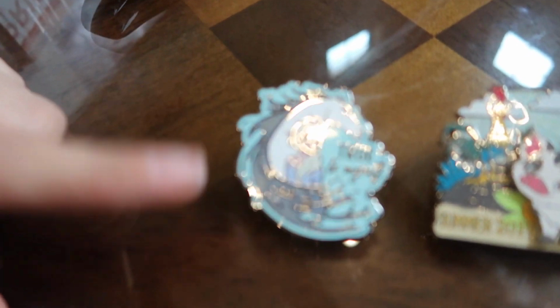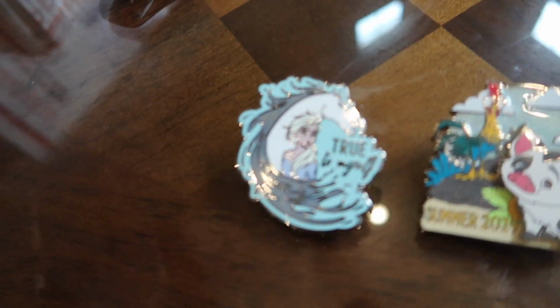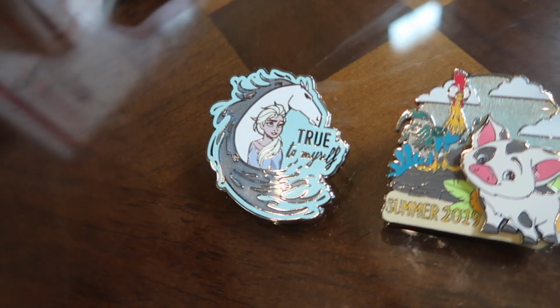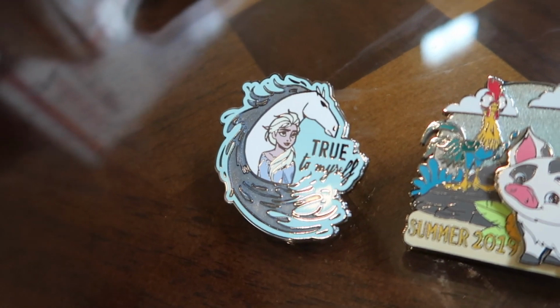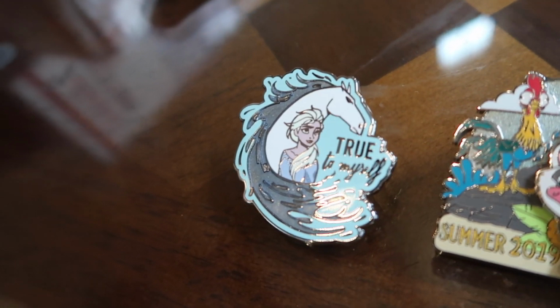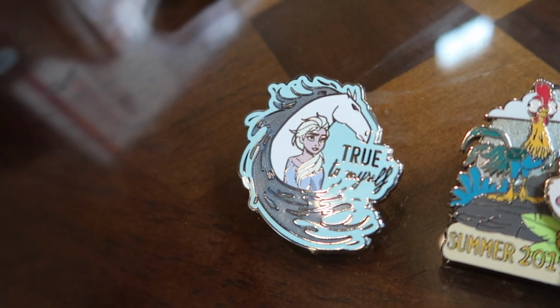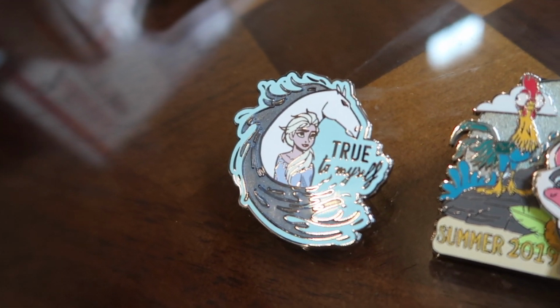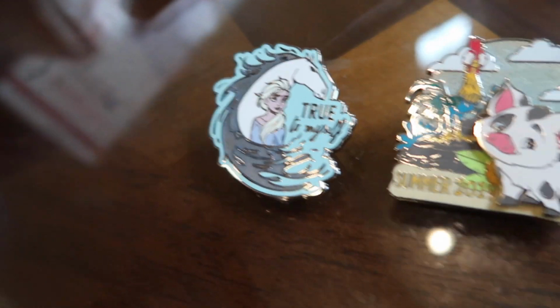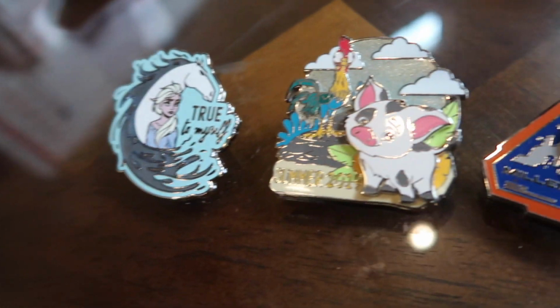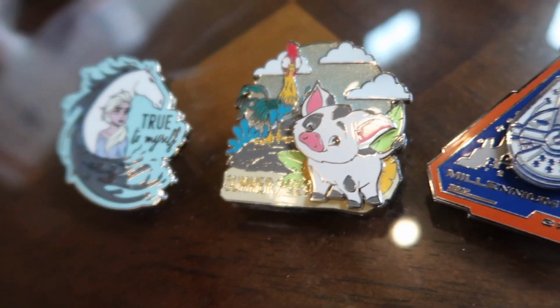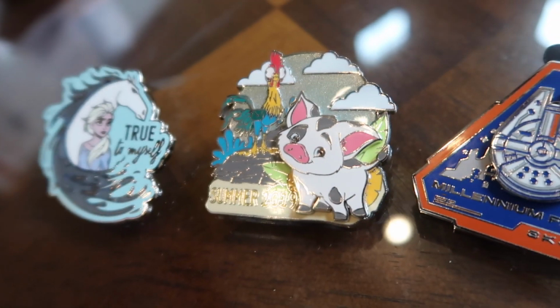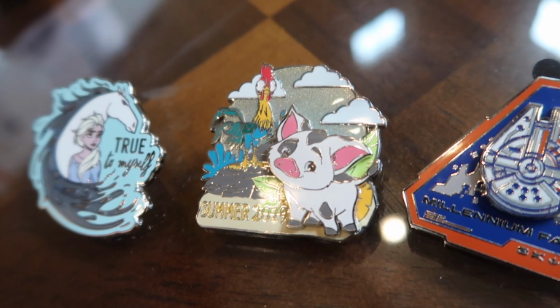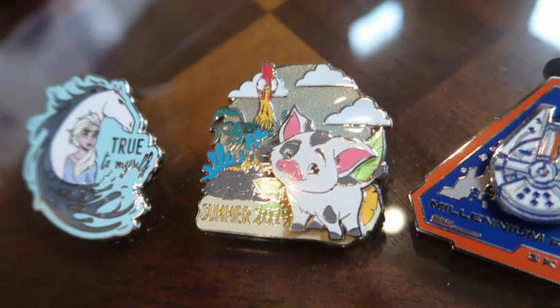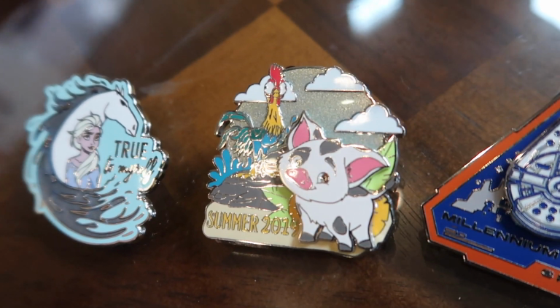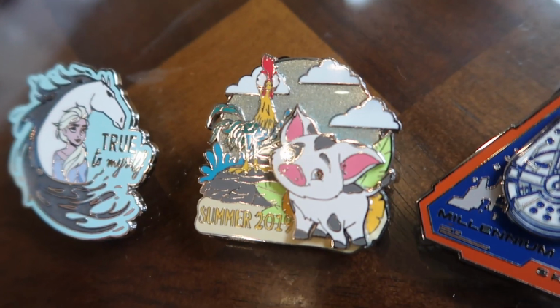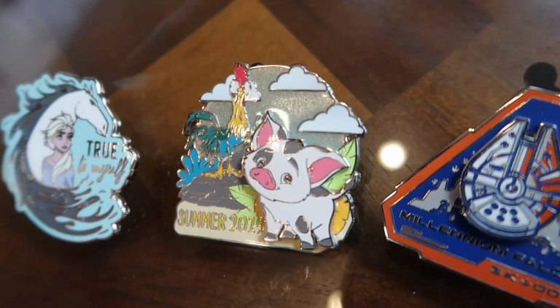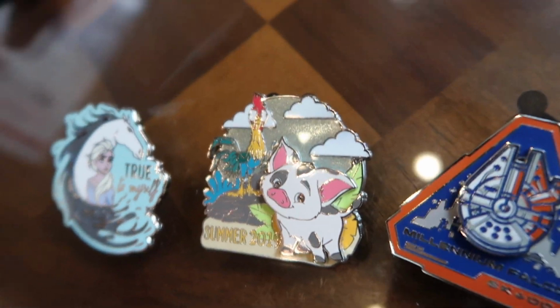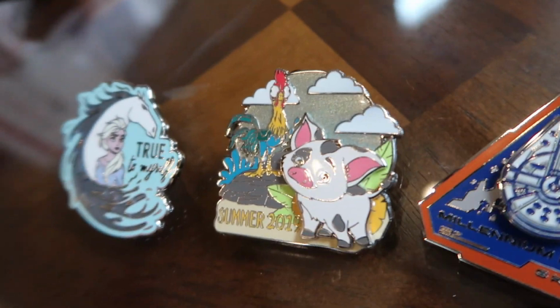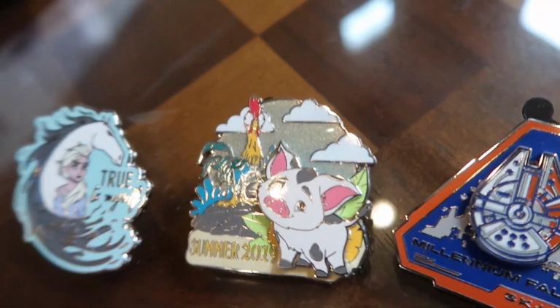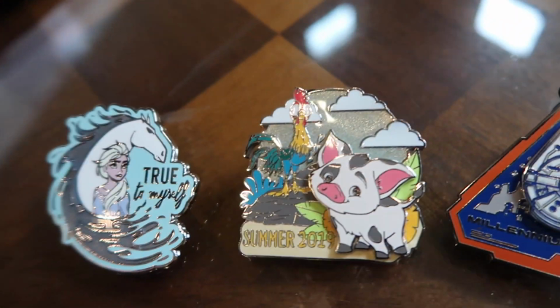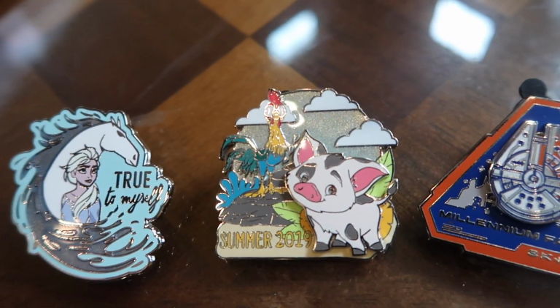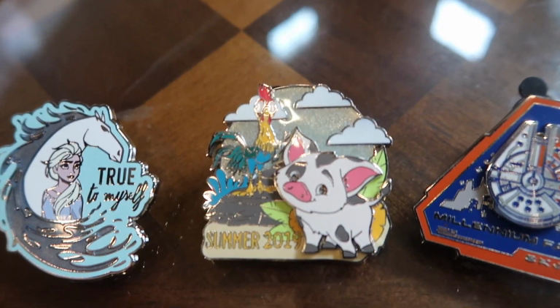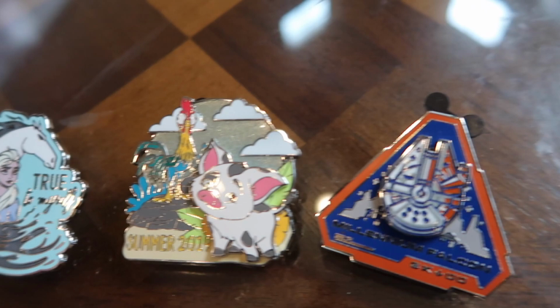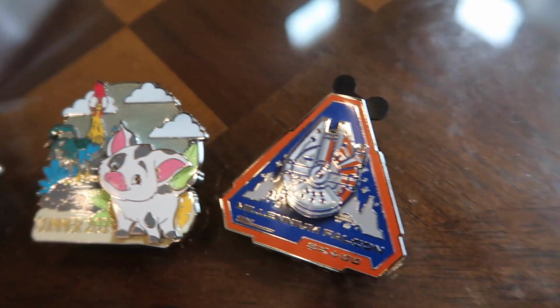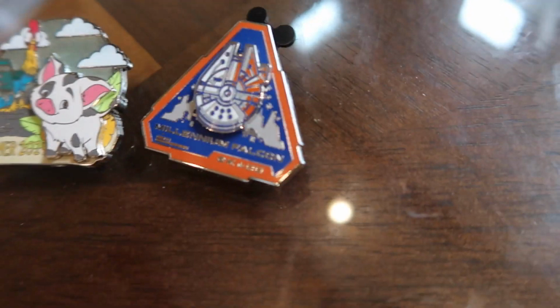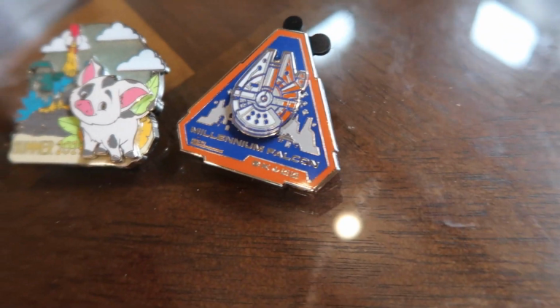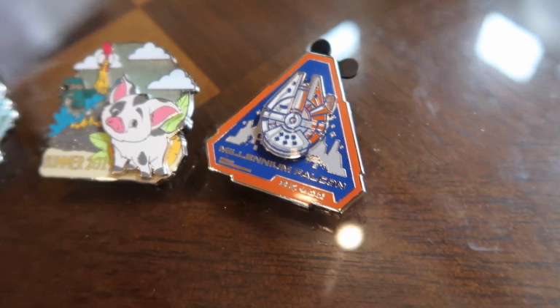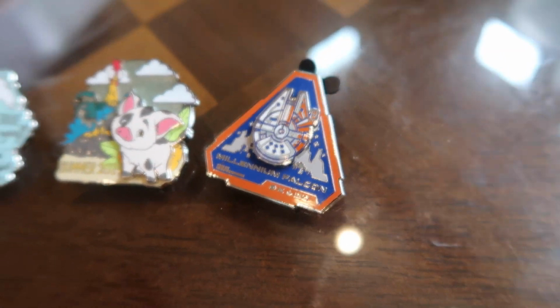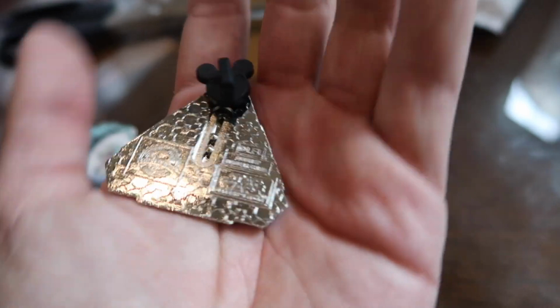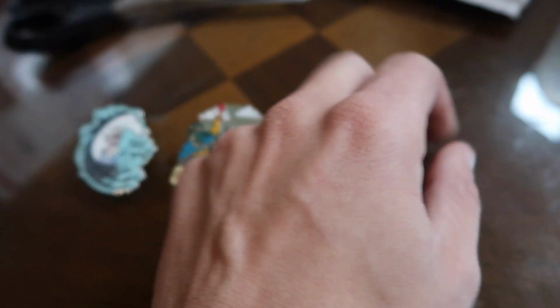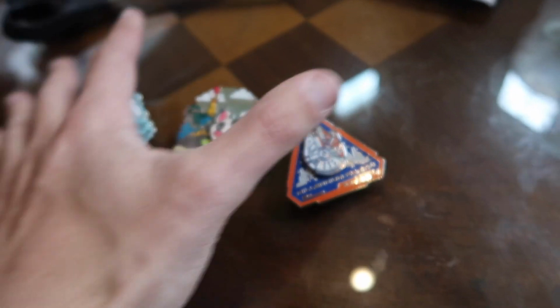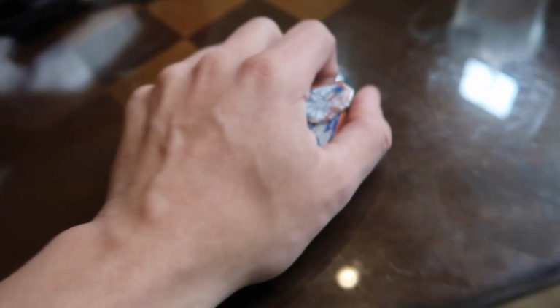We have one of the newer ones: Frozen, True to Myself, Summer Tour 2019, Moana — is it Pua? — and a little Crazy Chicken, and a Millennium Falcon. Definitely some cool pins.